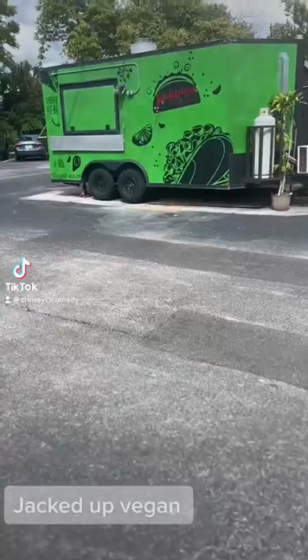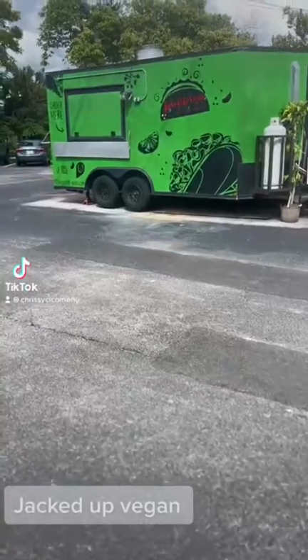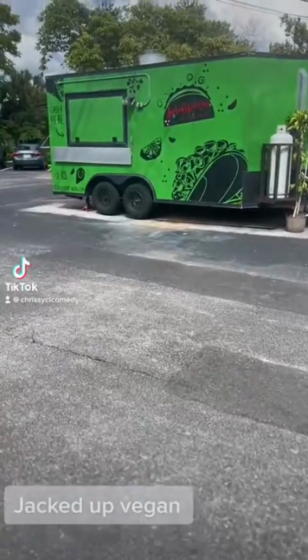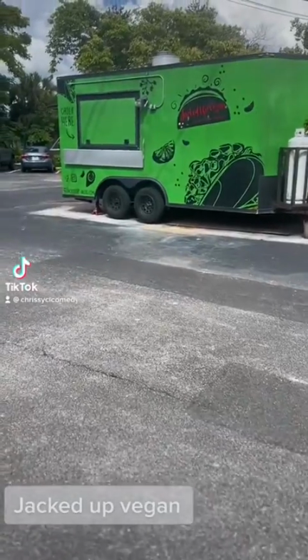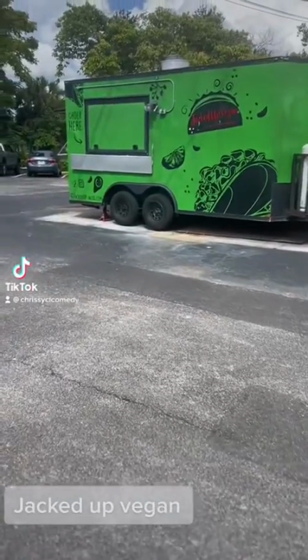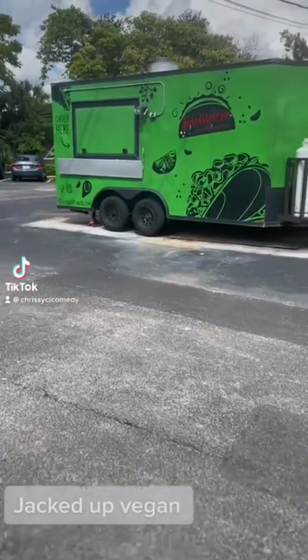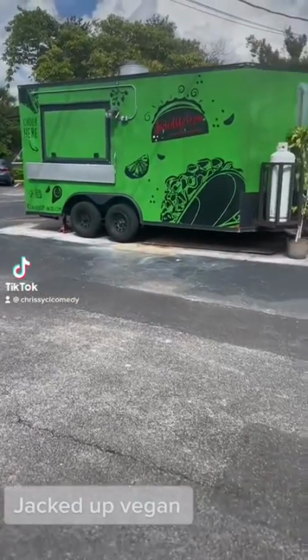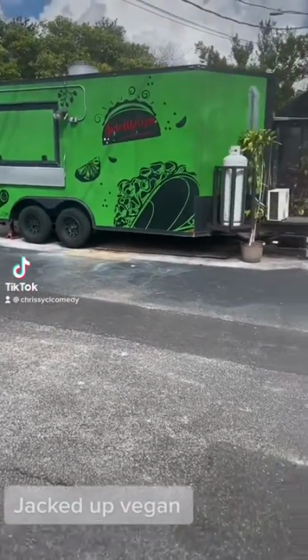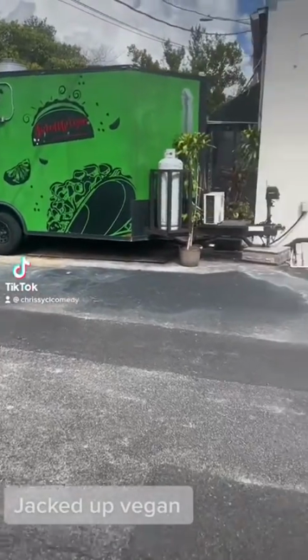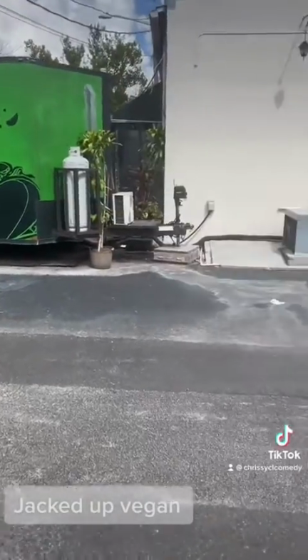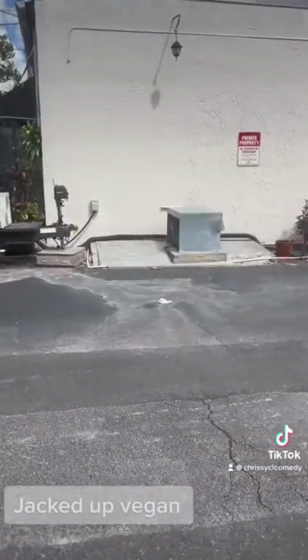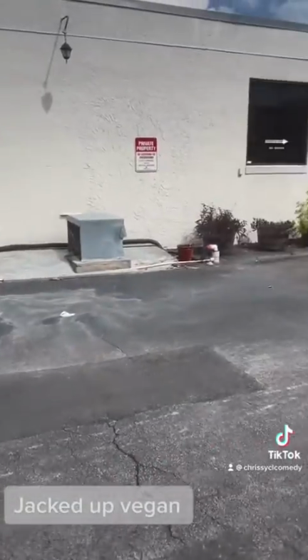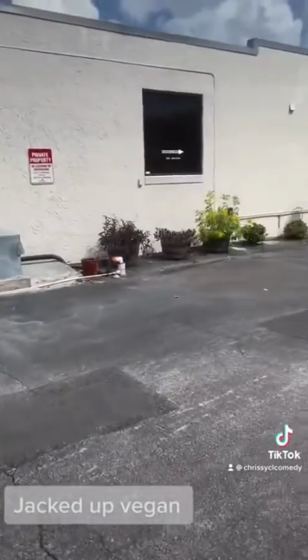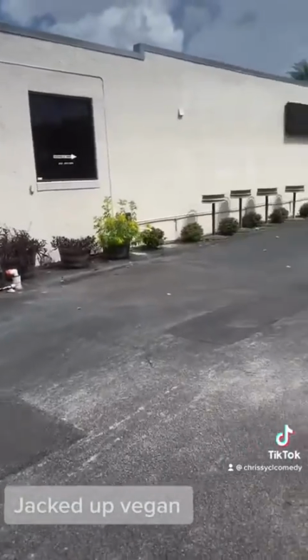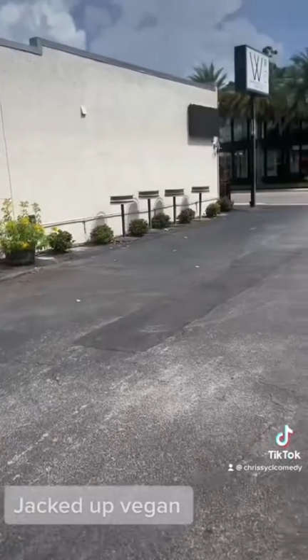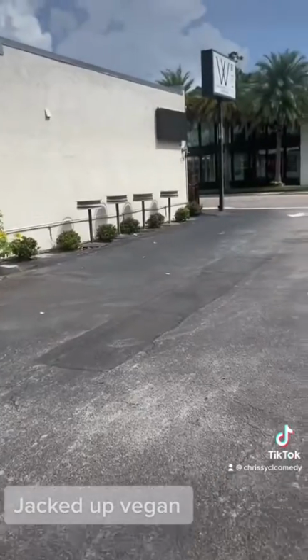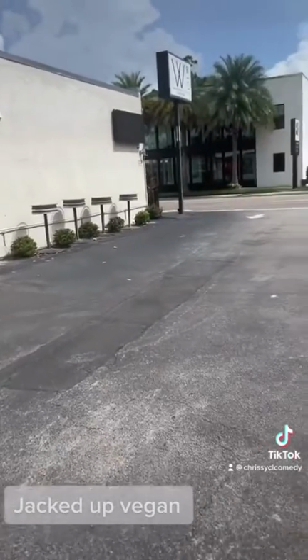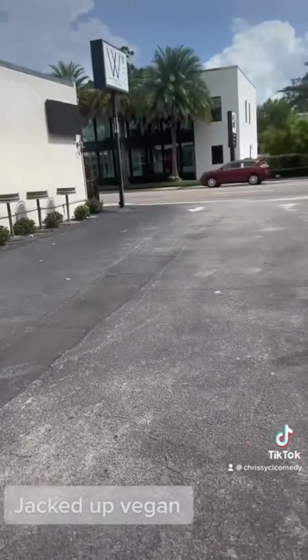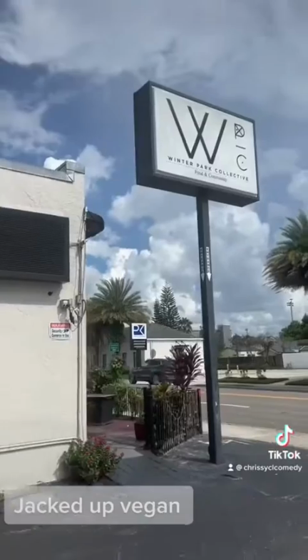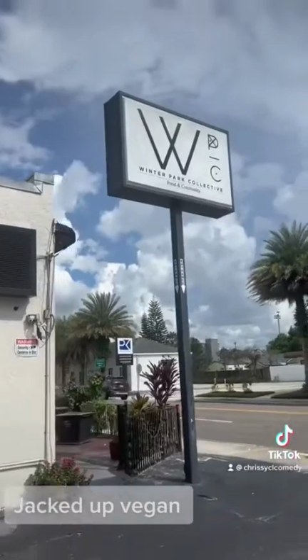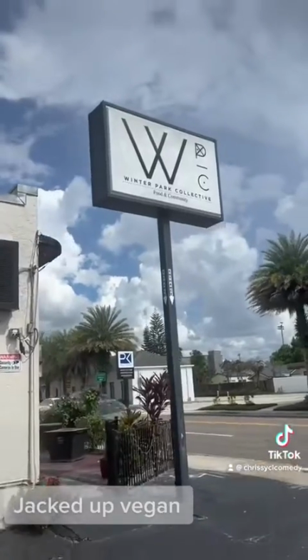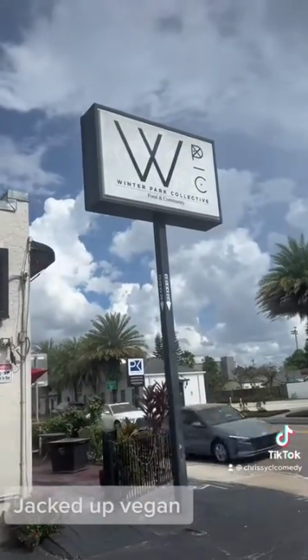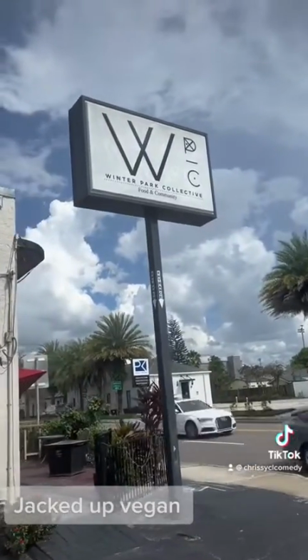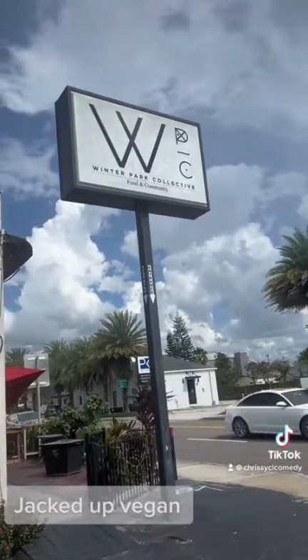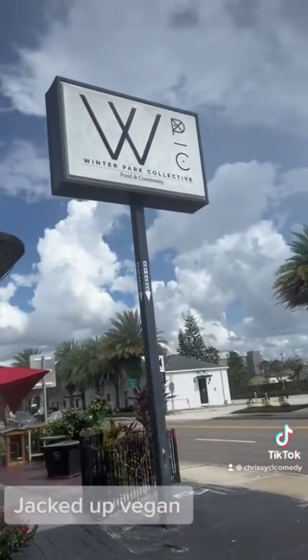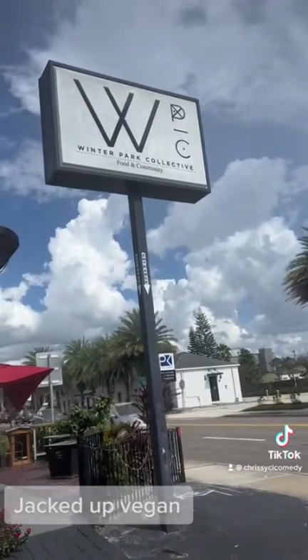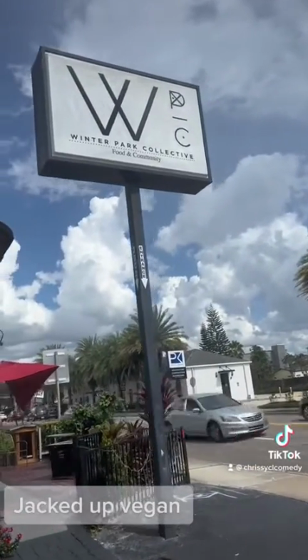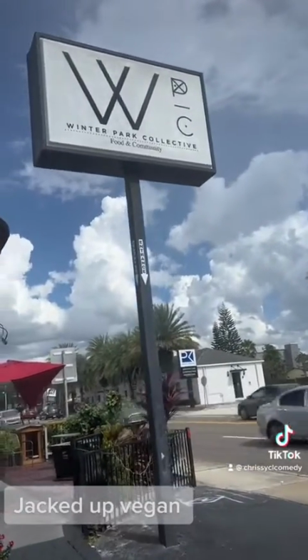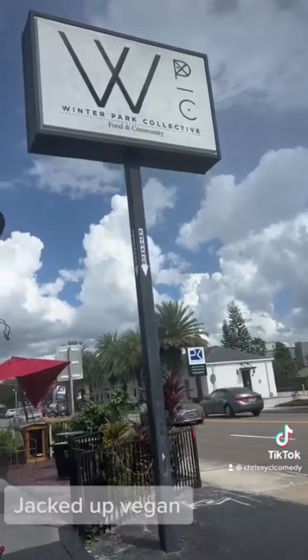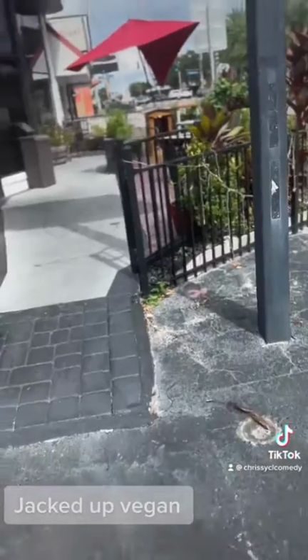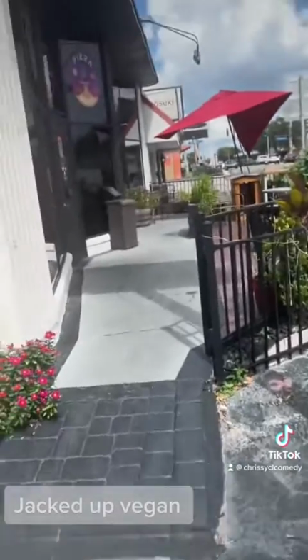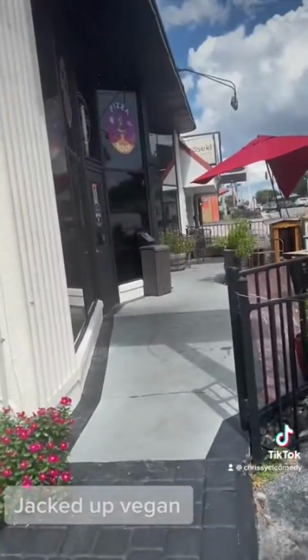Hello everybody, this is a plant-based review on Jacked Up Vegan. It's giving started from the bottom, now we're here type vibes. Oh look, they did start, now they're here. This is the Winter Park Collective in Winter Park, Florida.